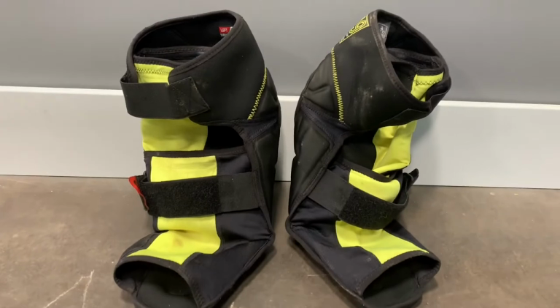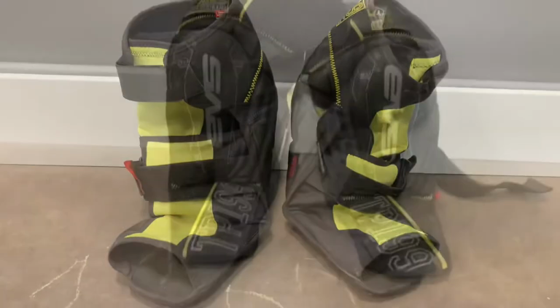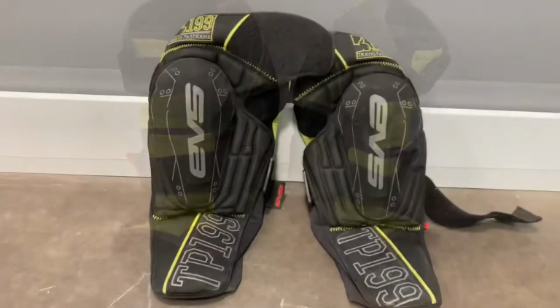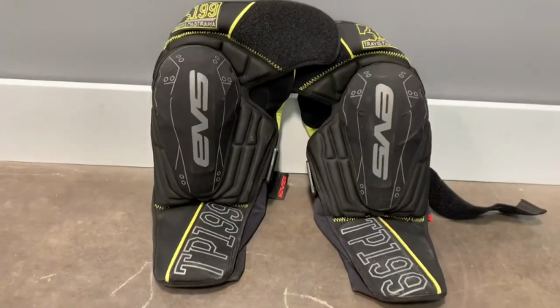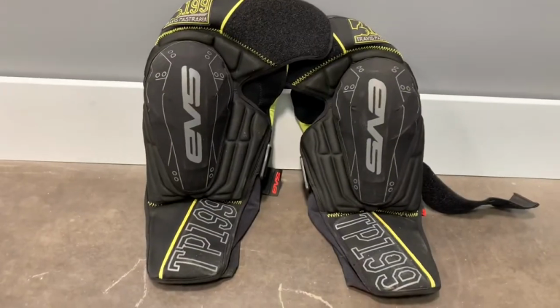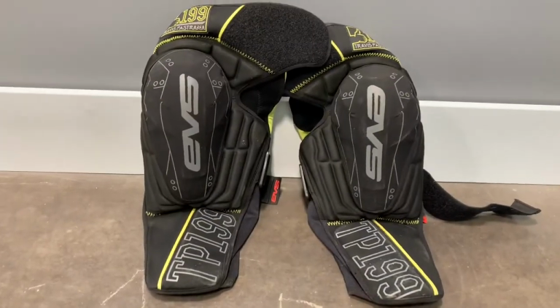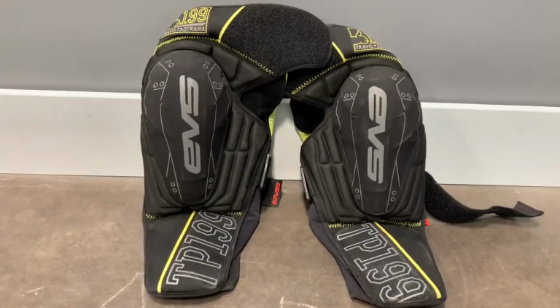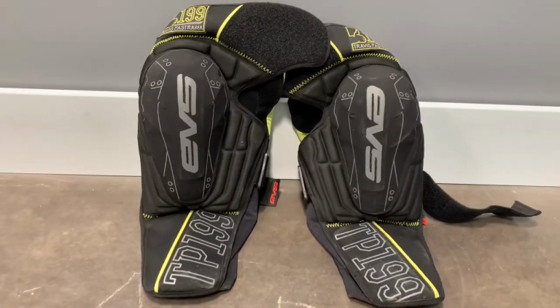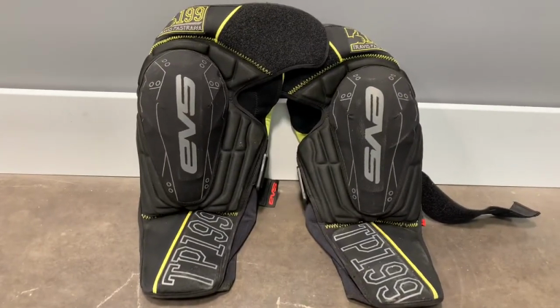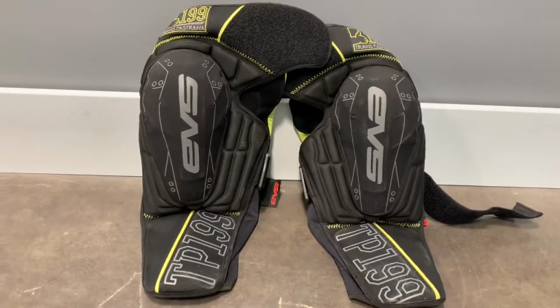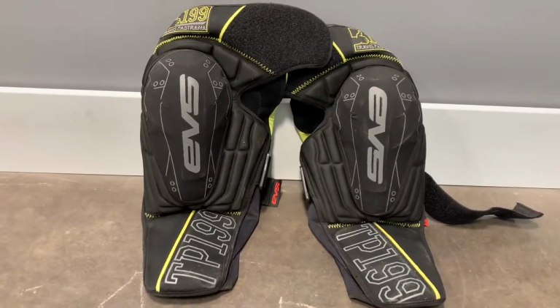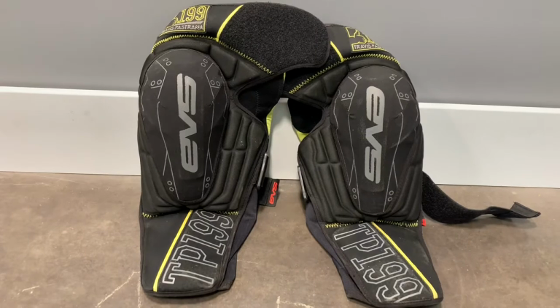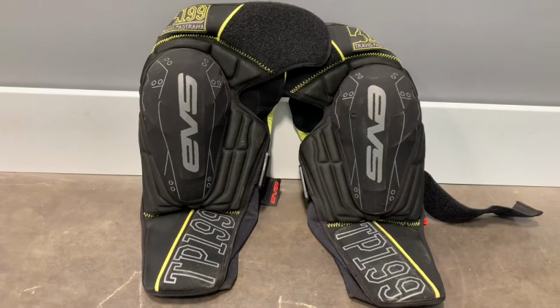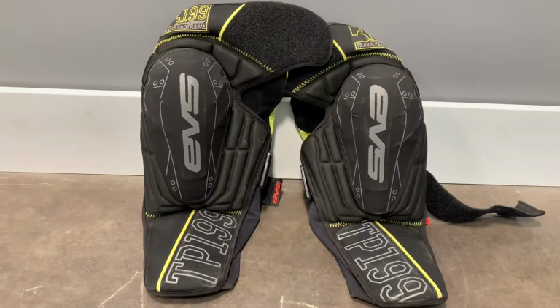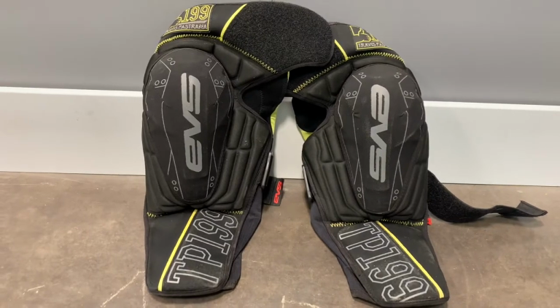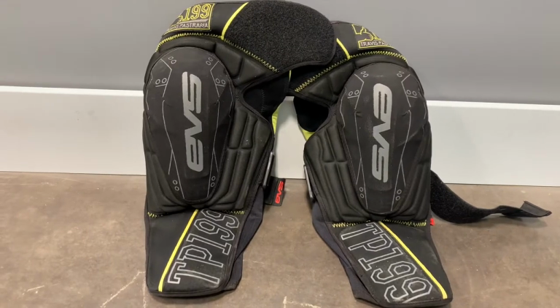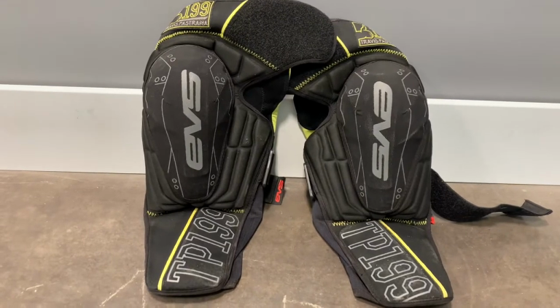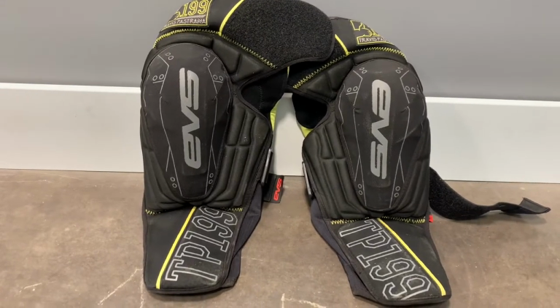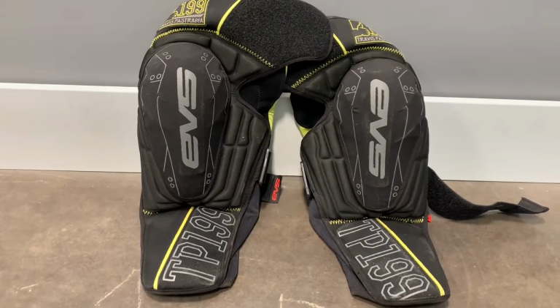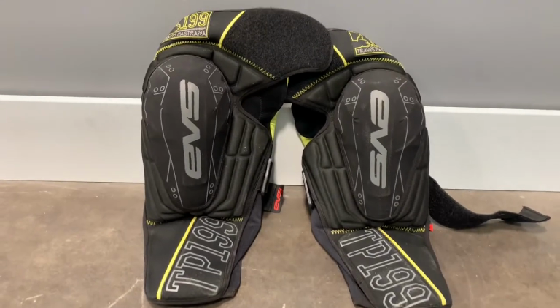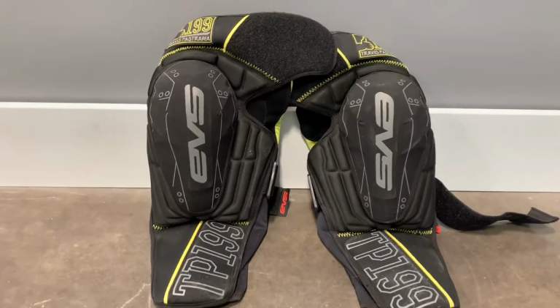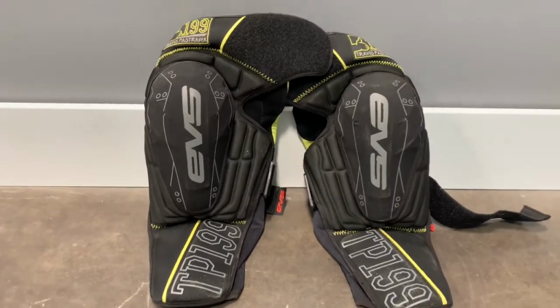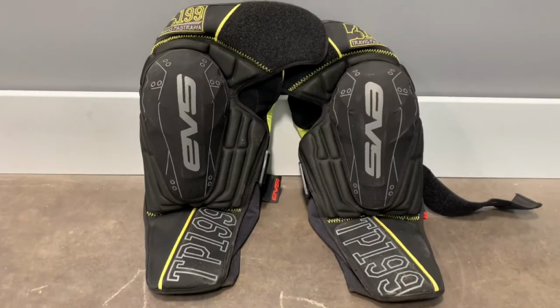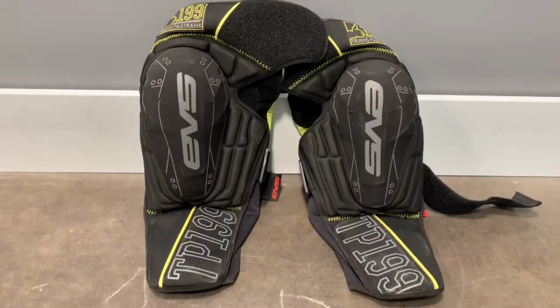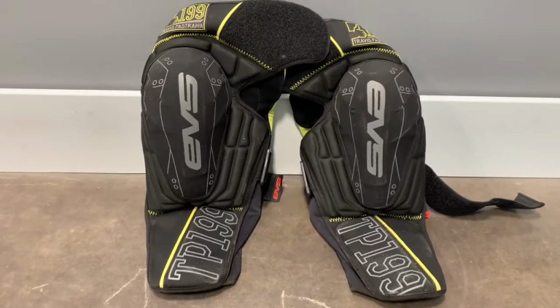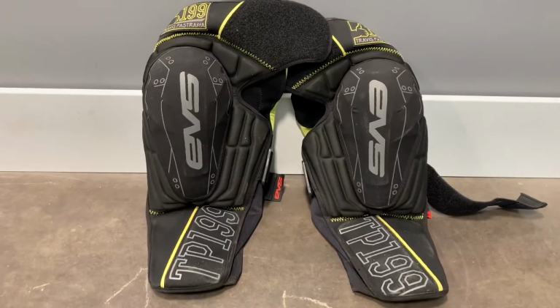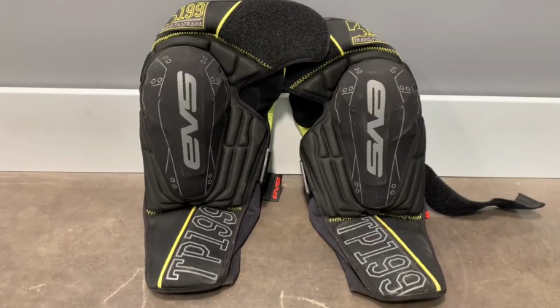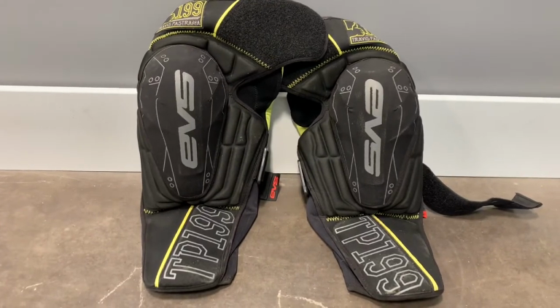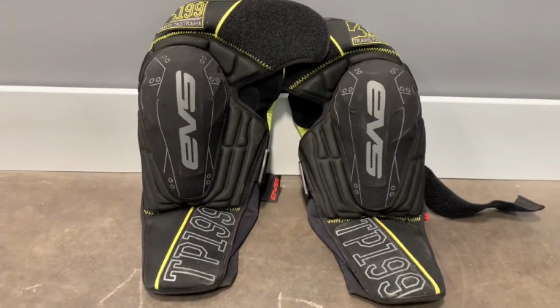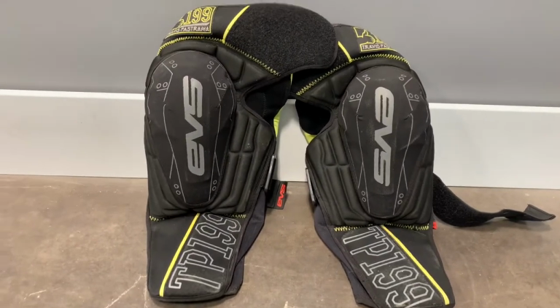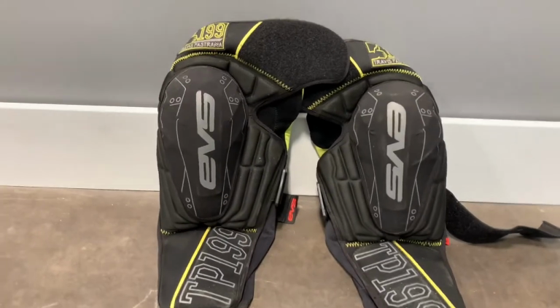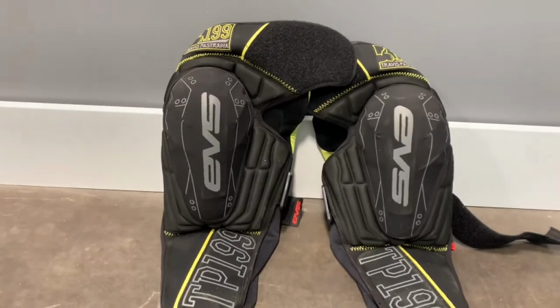This is a review, a short review on the EVS 199 knee pads. These are Travis Pastrana's knee pads that he has got in development with EVS and made them.